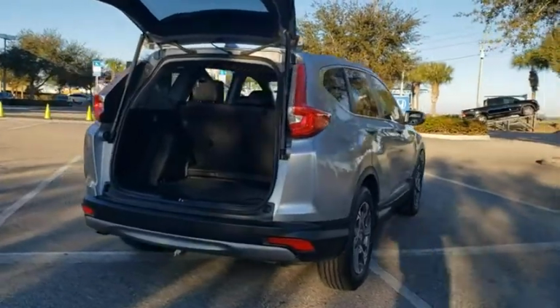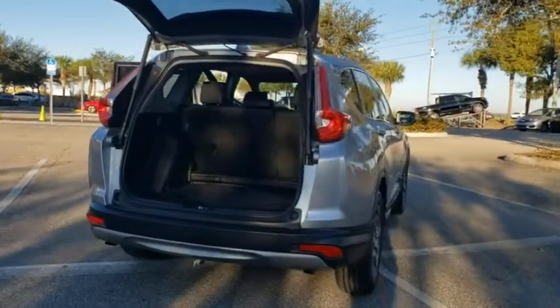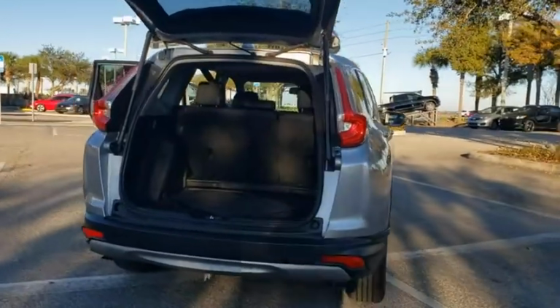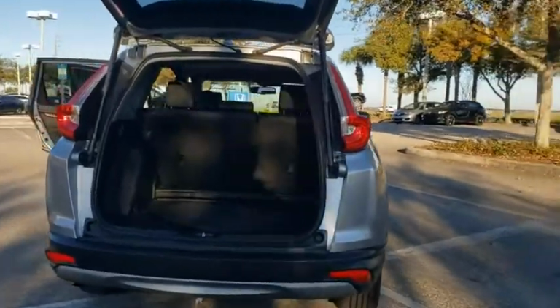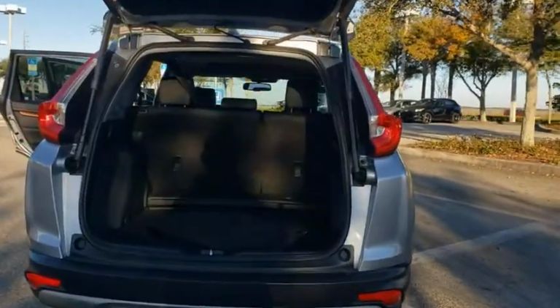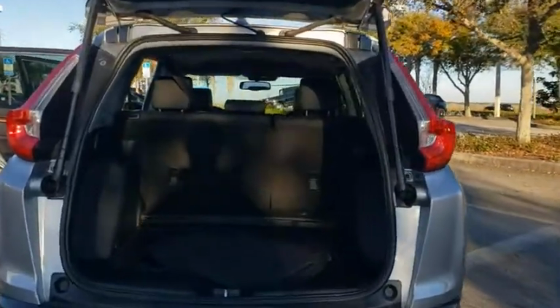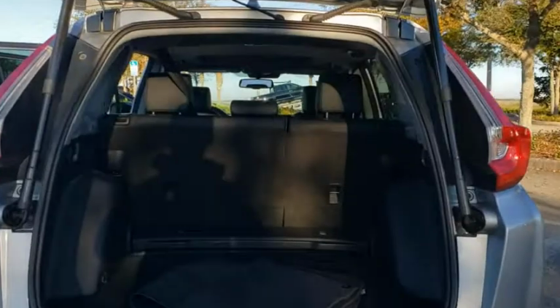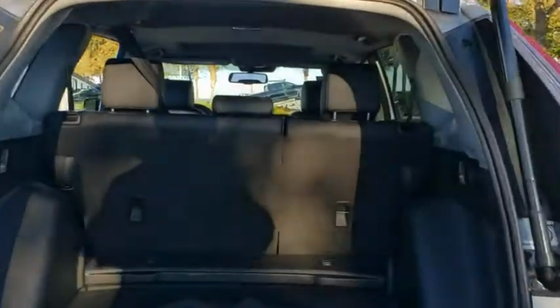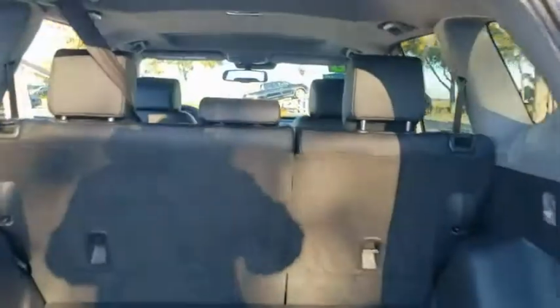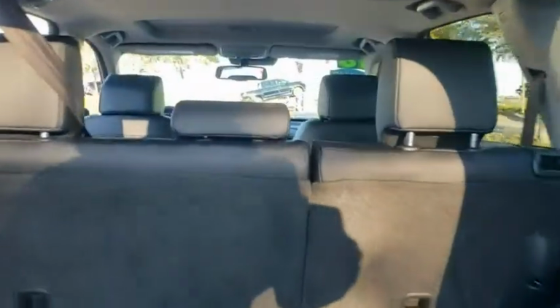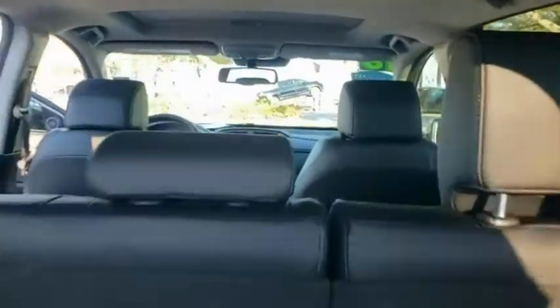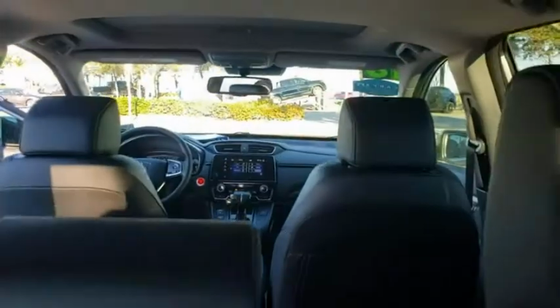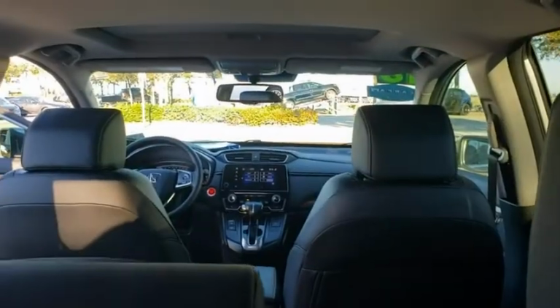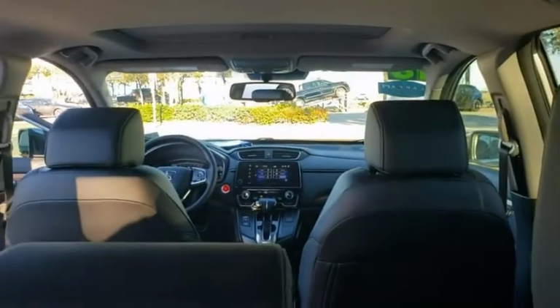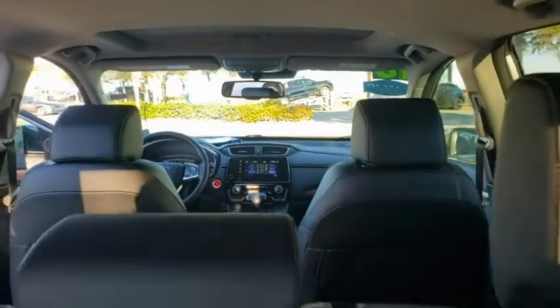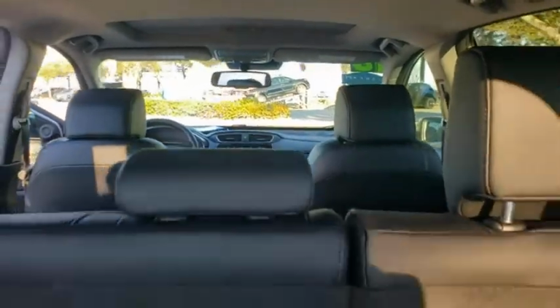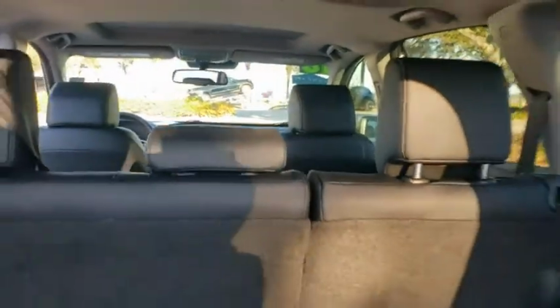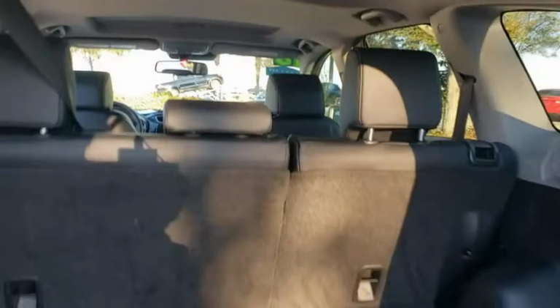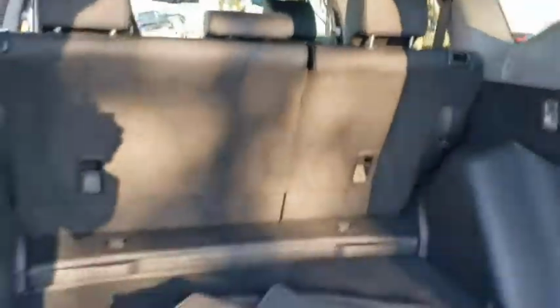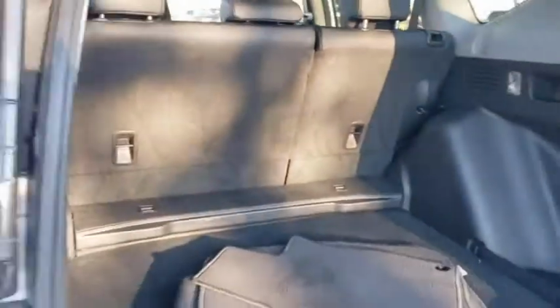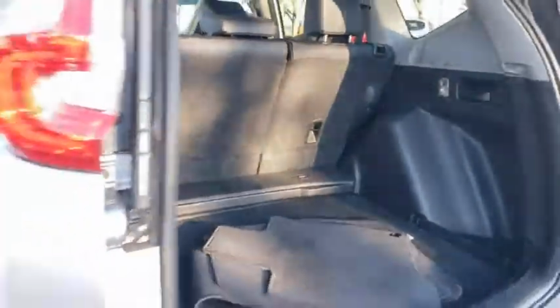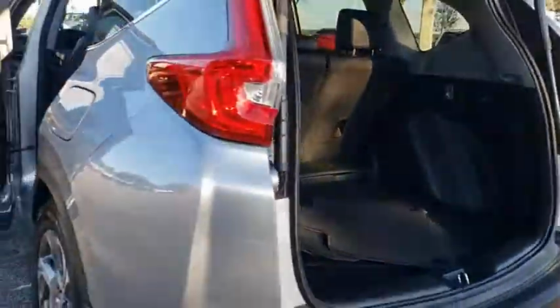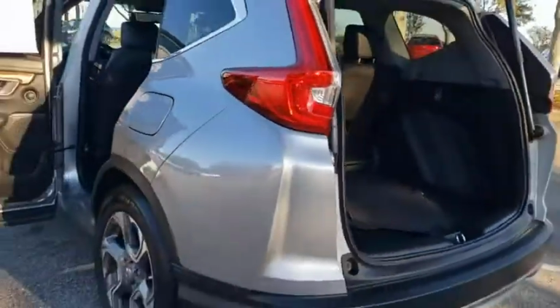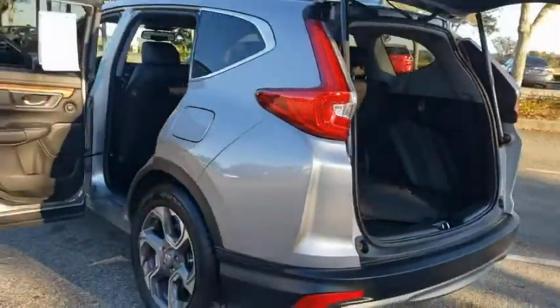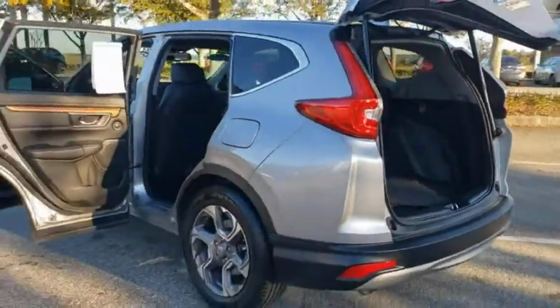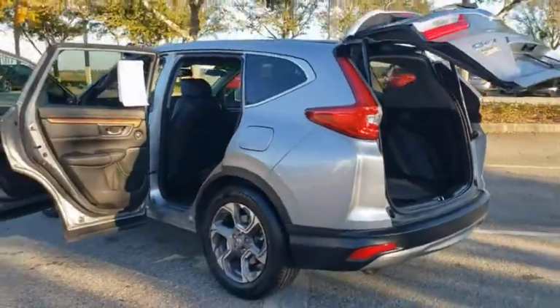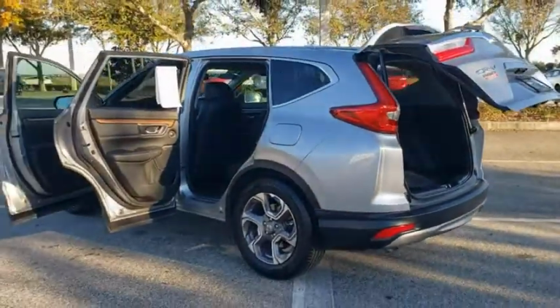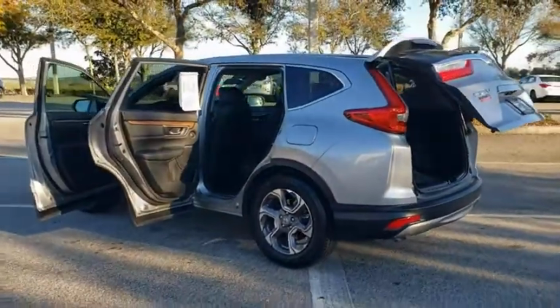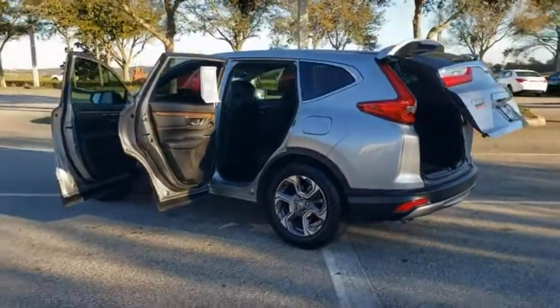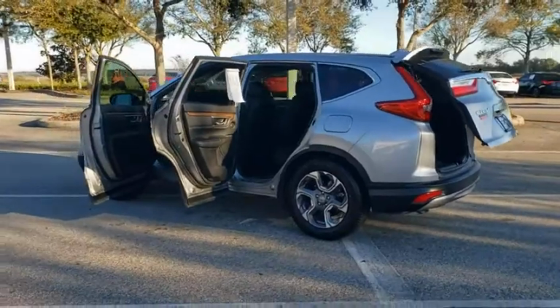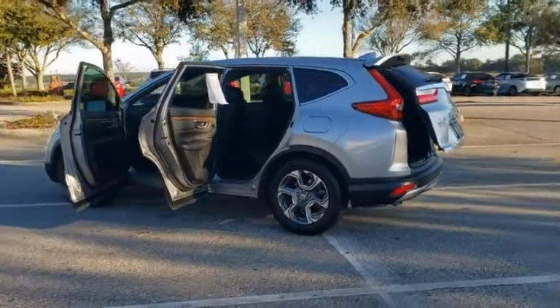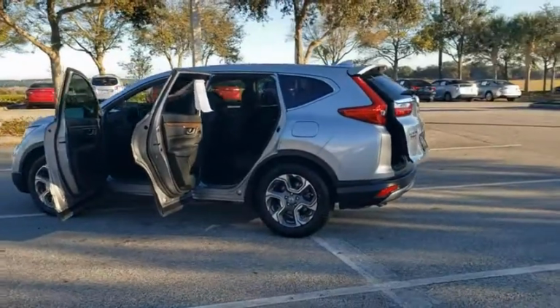This vehicle has less than 45,000 miles. Here are some of this vehicle's great options: backup camera, steering wheel audio controls, power liftgate, remote engine start, stability control, anti-lock braking system, and power passenger seat.